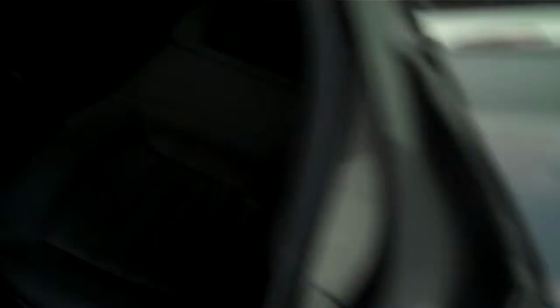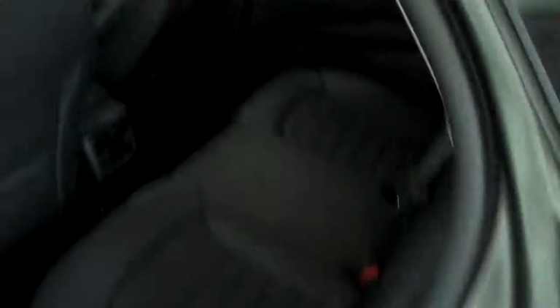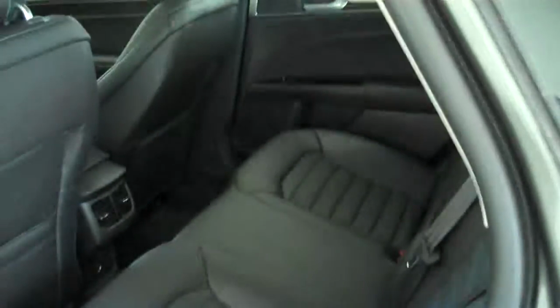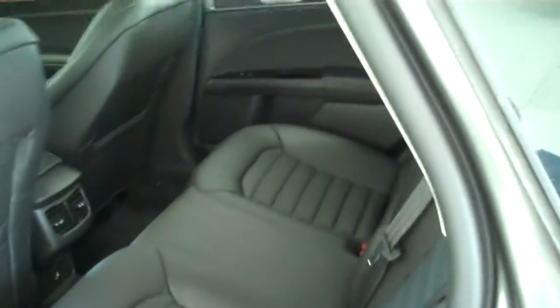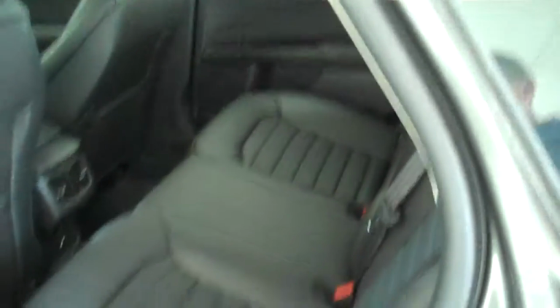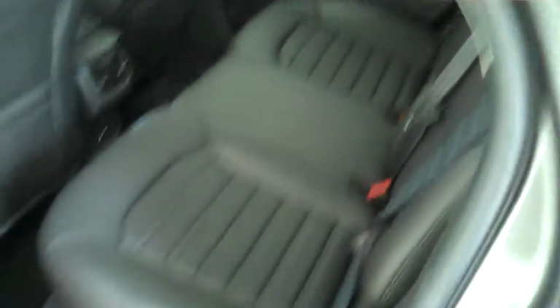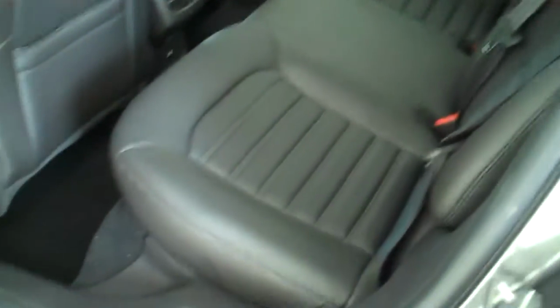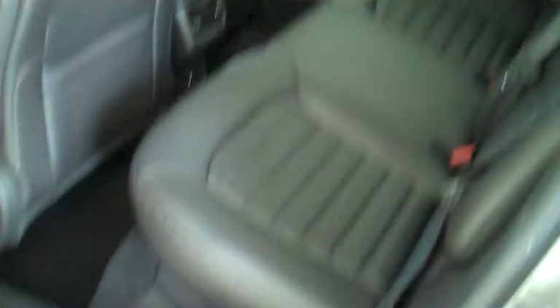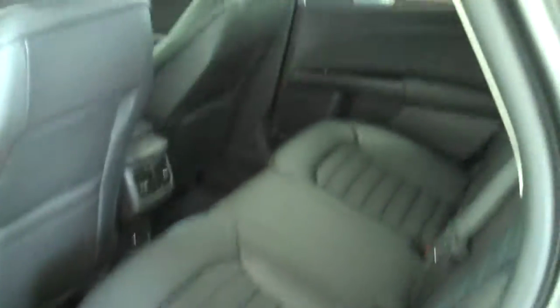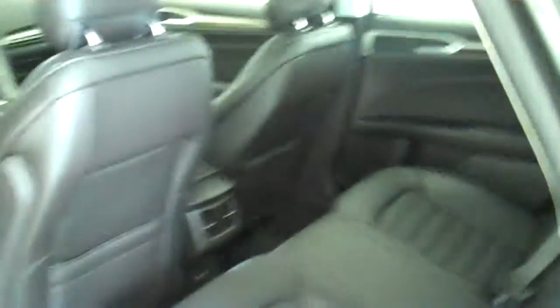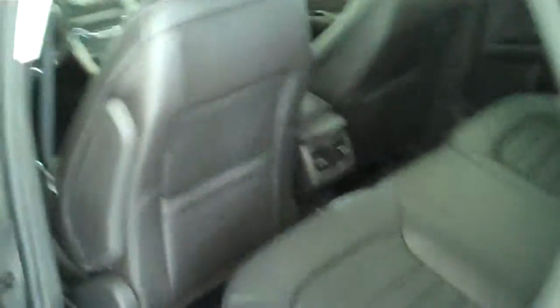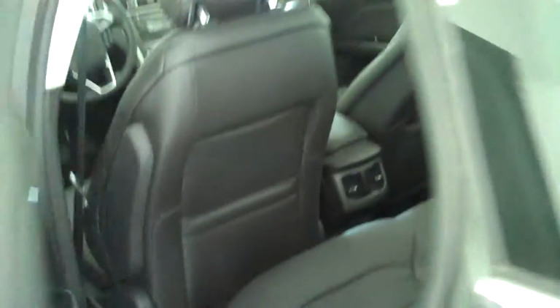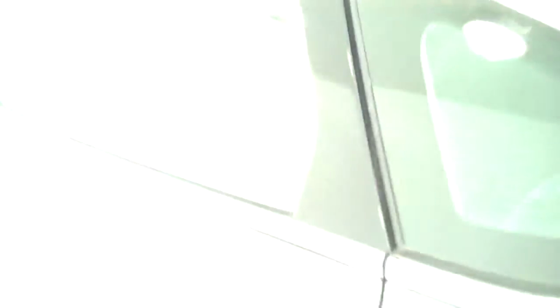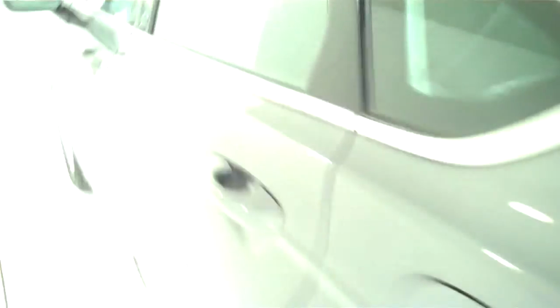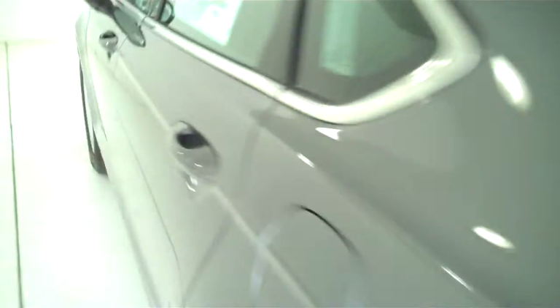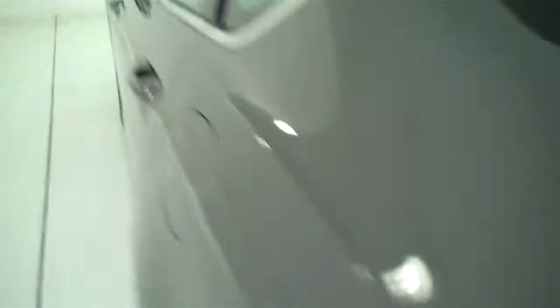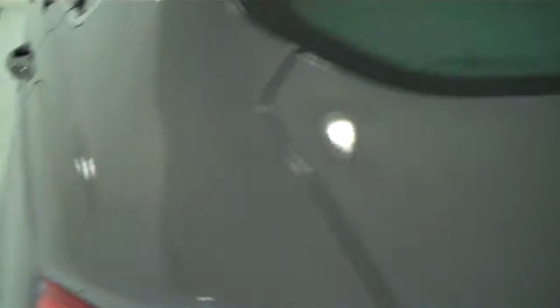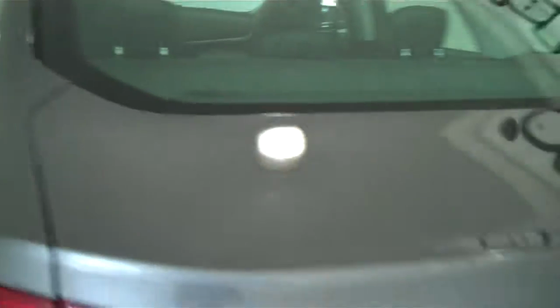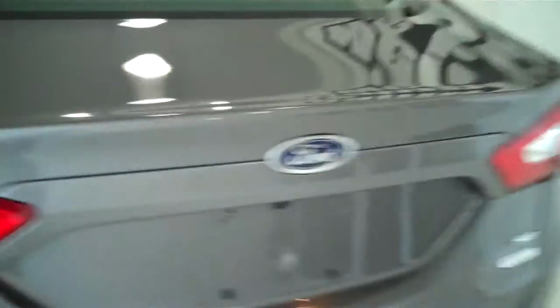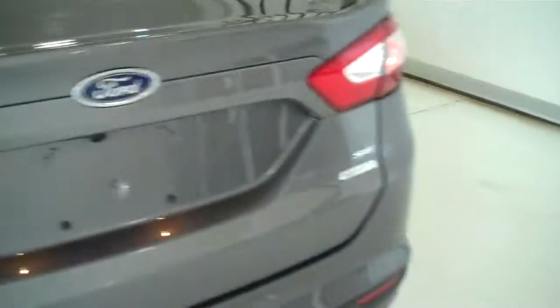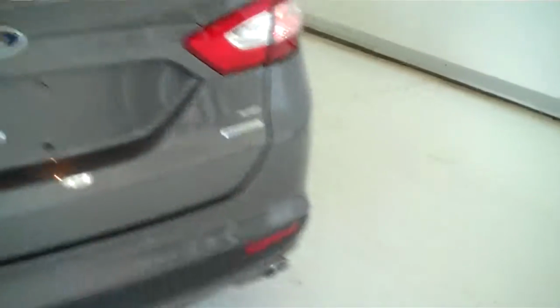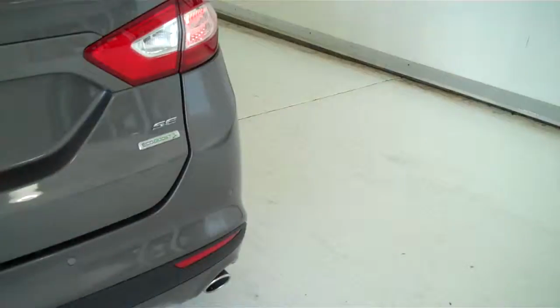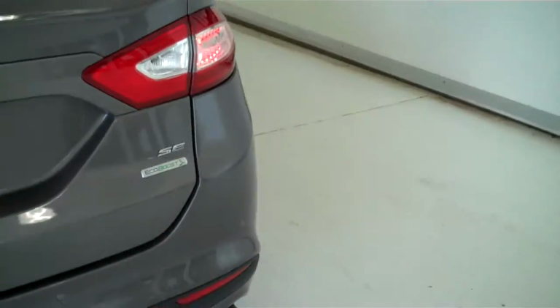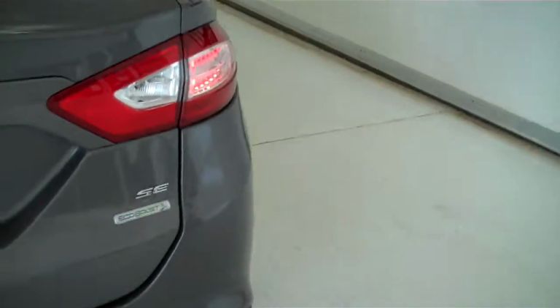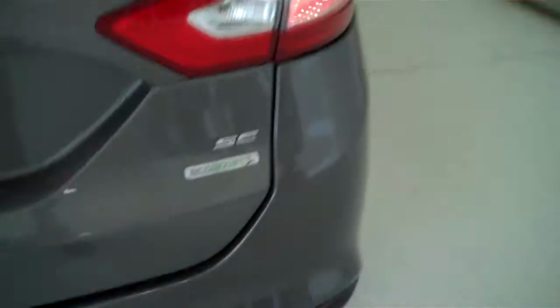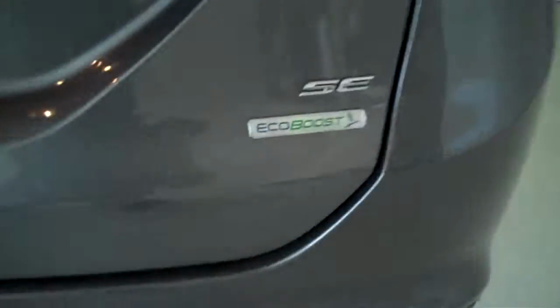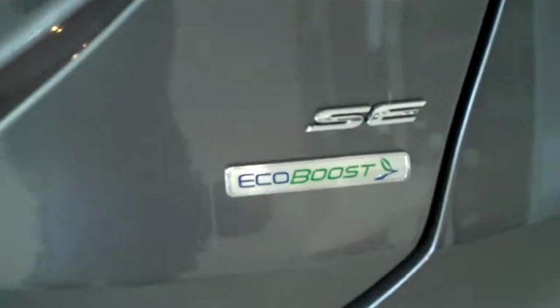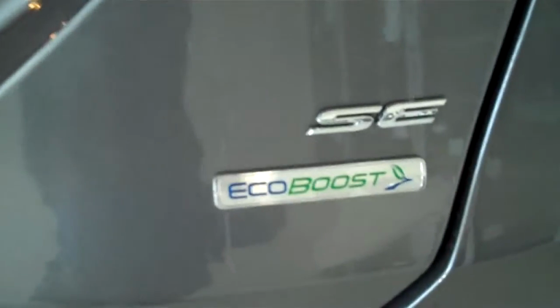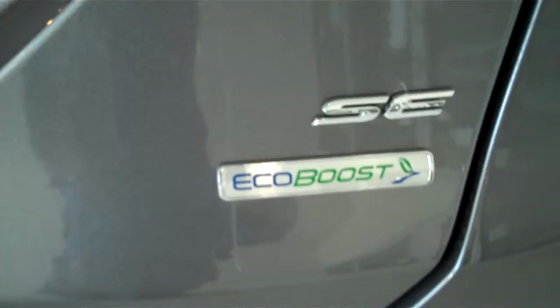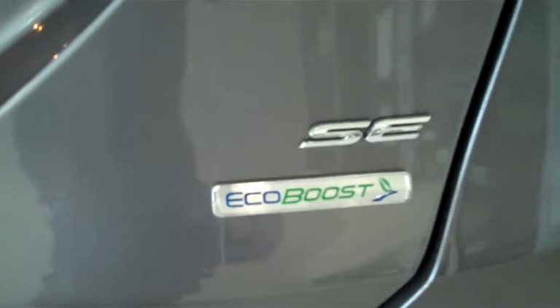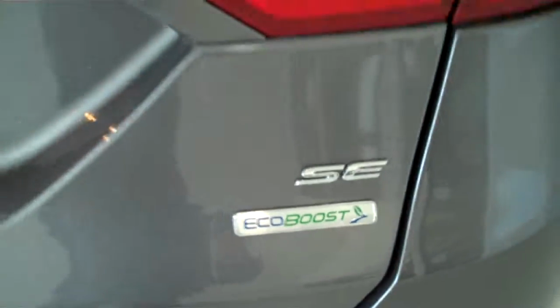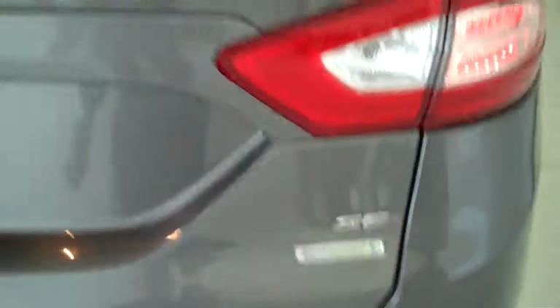This is a five passenger vehicle, it's got a full bench seat in the back. It's also equipped with the EcoBoost engine for that great gas mileage and lots of power.